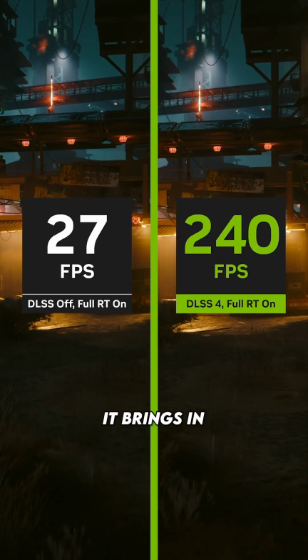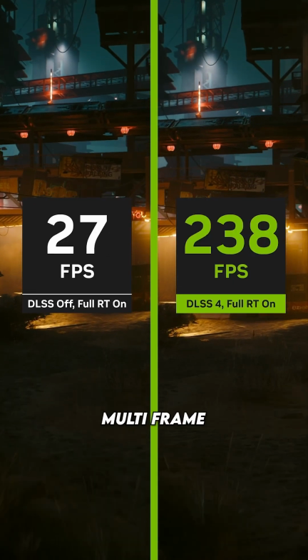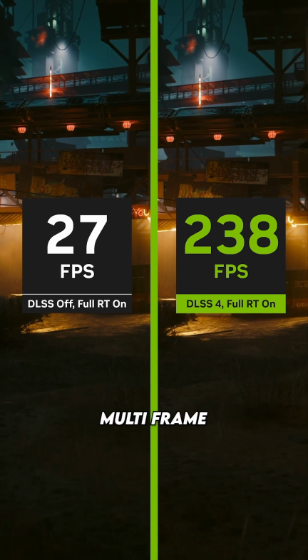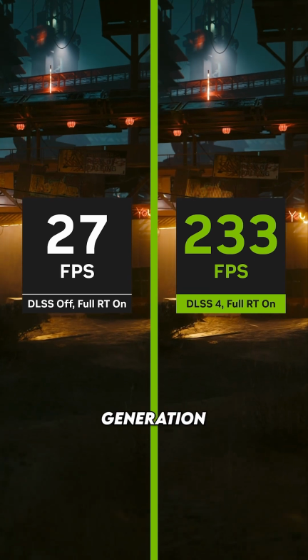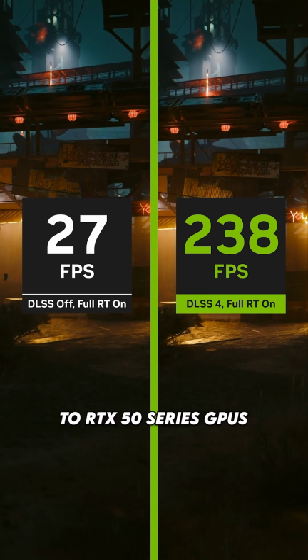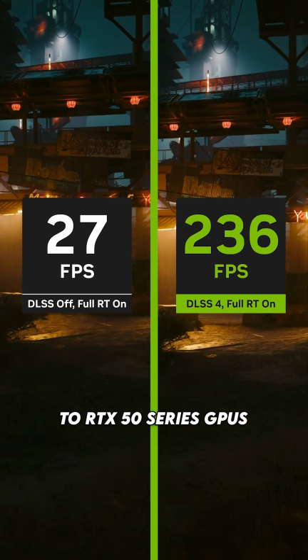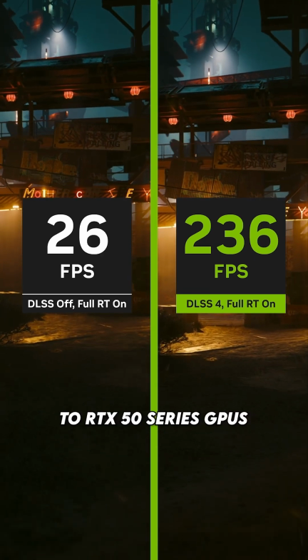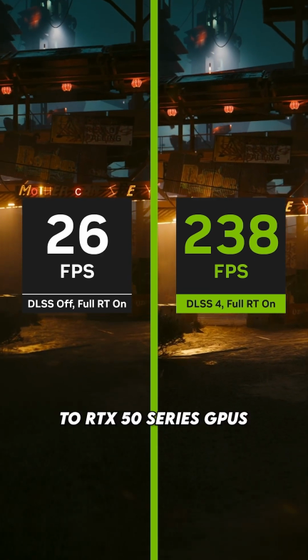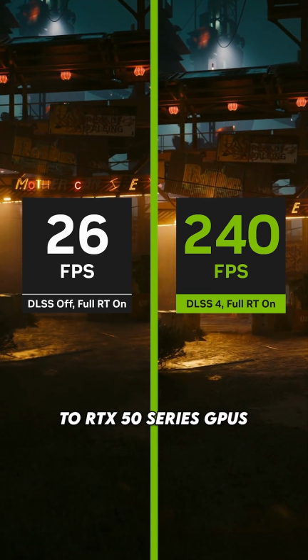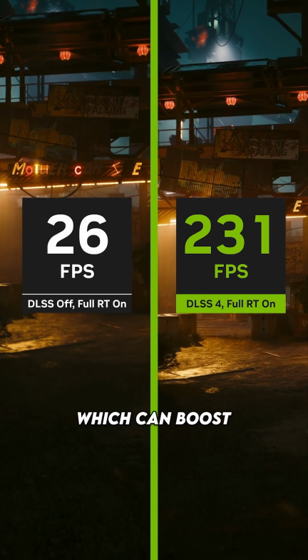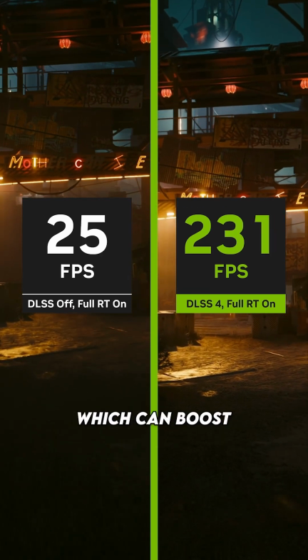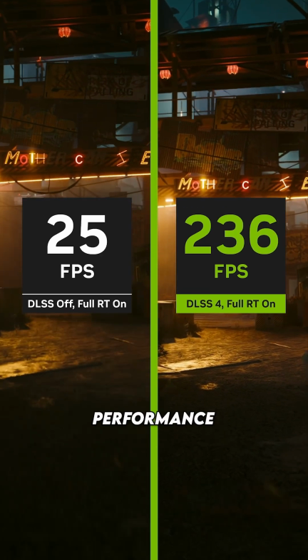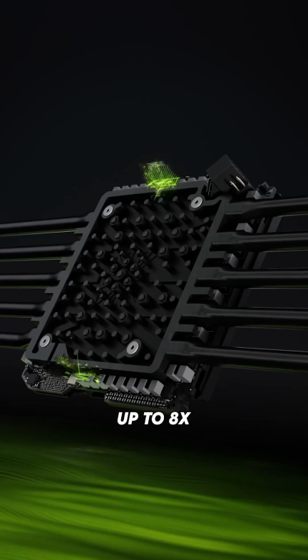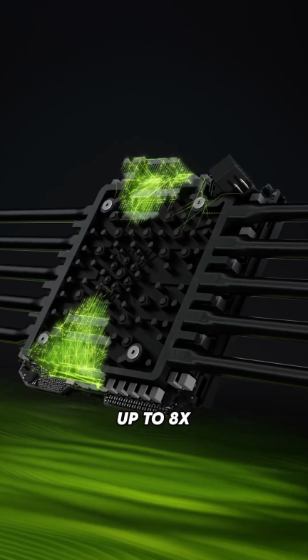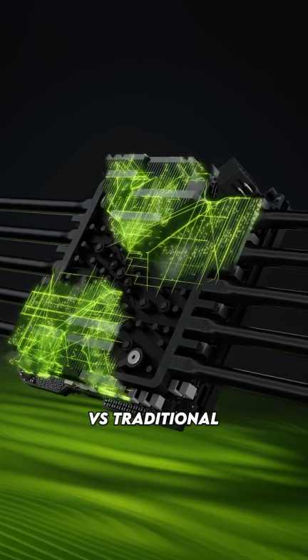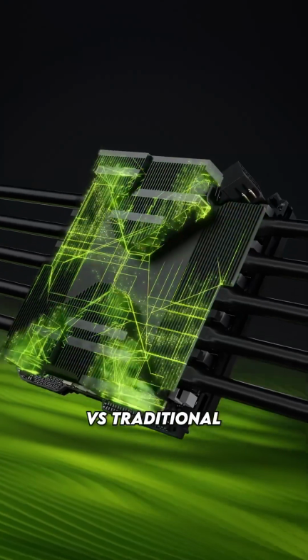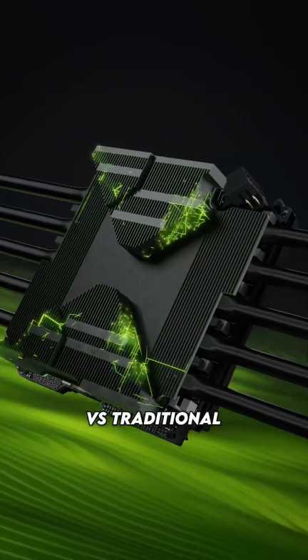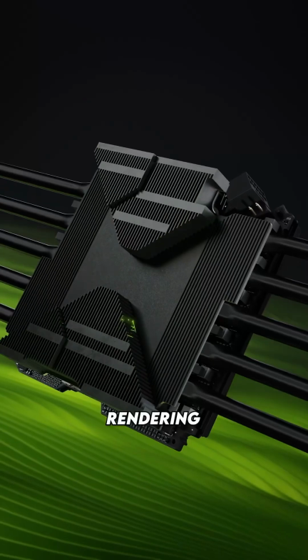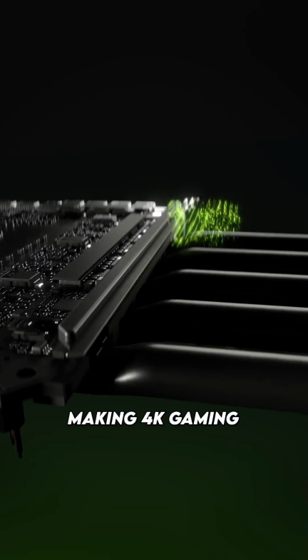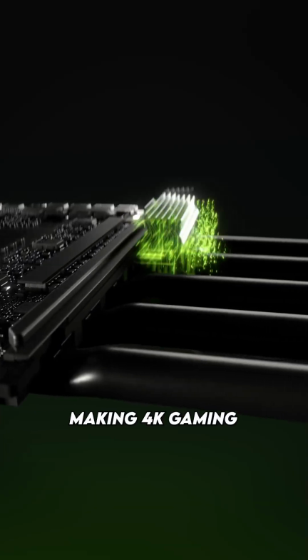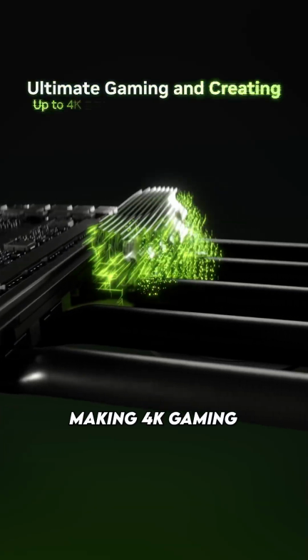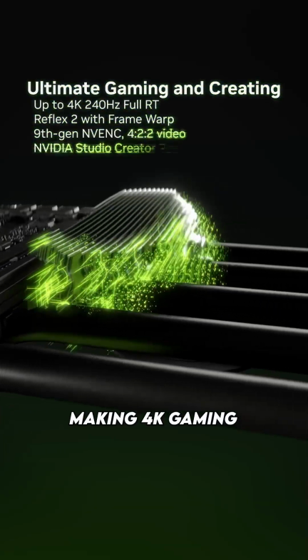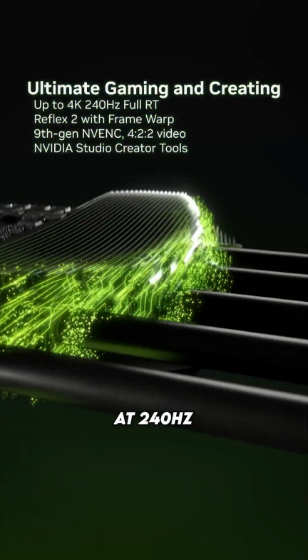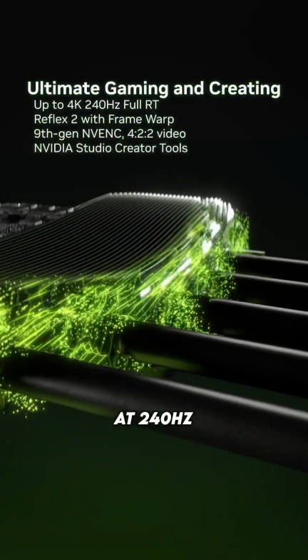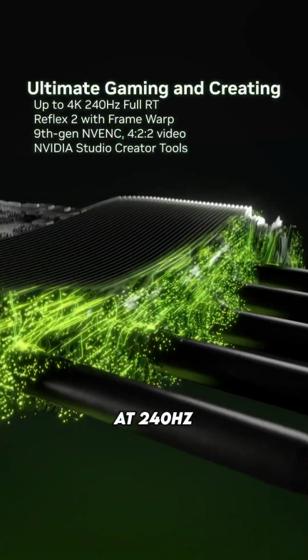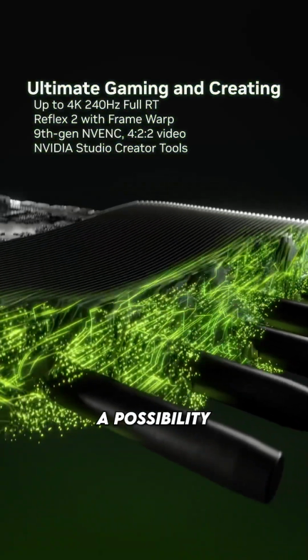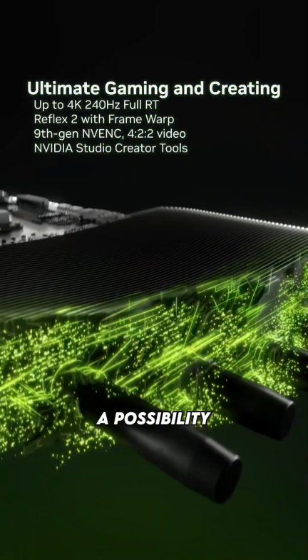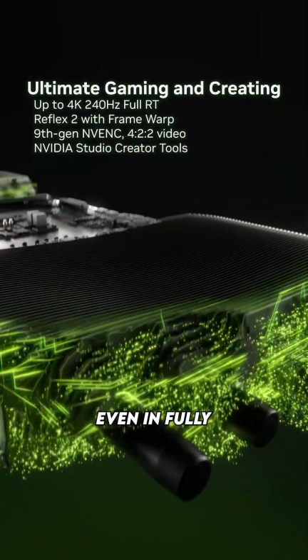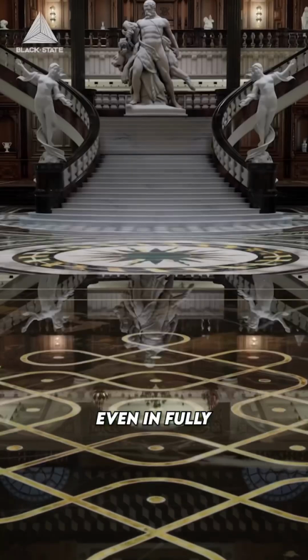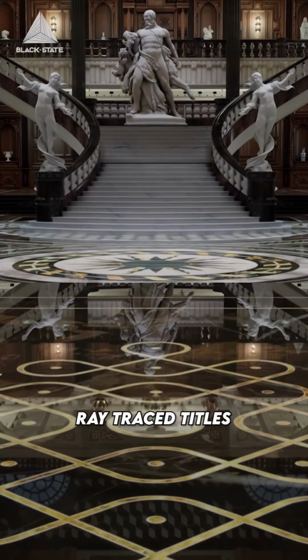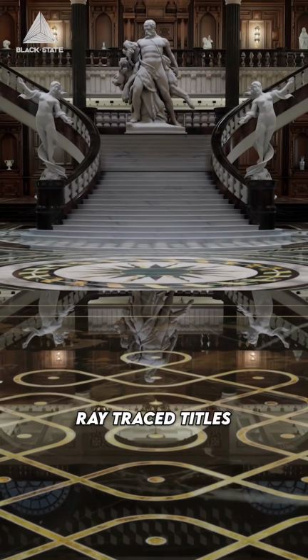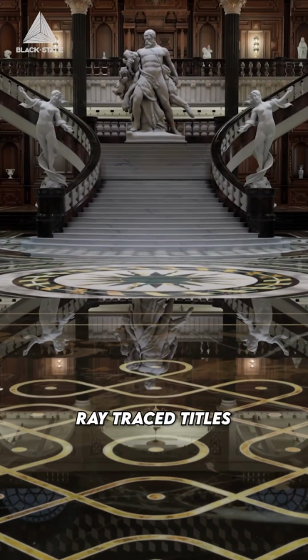DLSS4 brings in multi-frame generation to RTX 50 series GPUs, which can boost performance up to 8 times versus traditional rendering, making 4K gaming at 240Hz a possibility, even in fully ray traced titles.